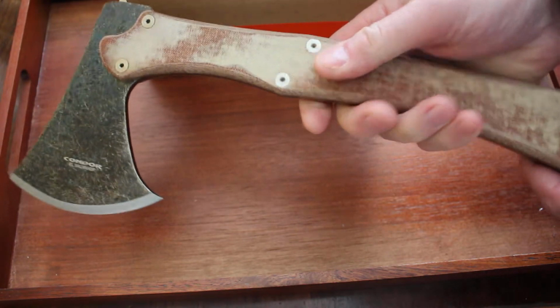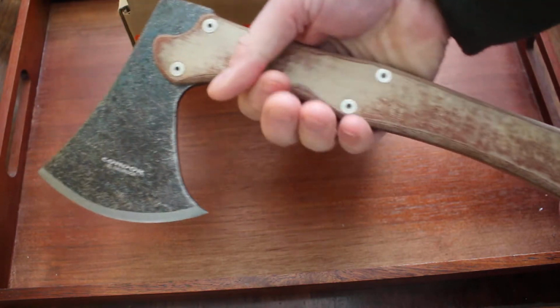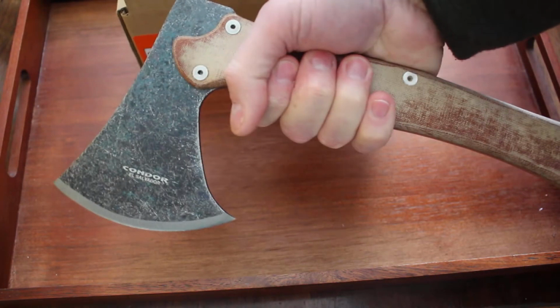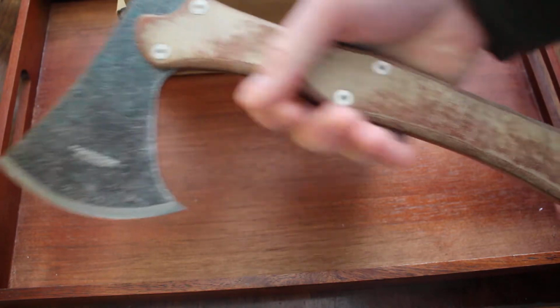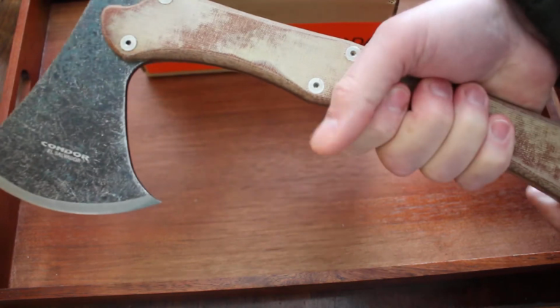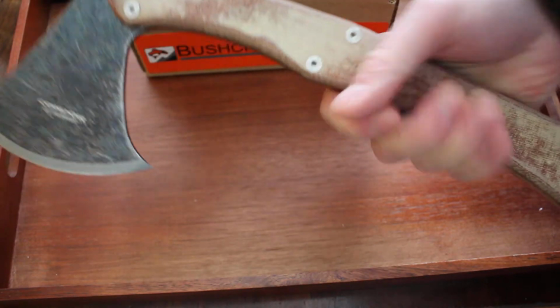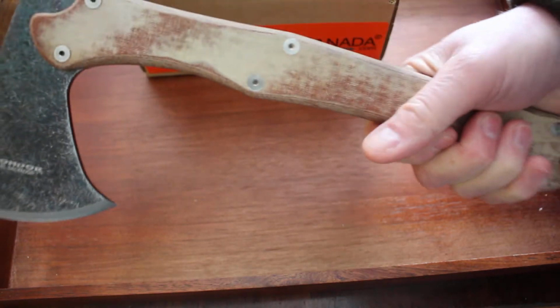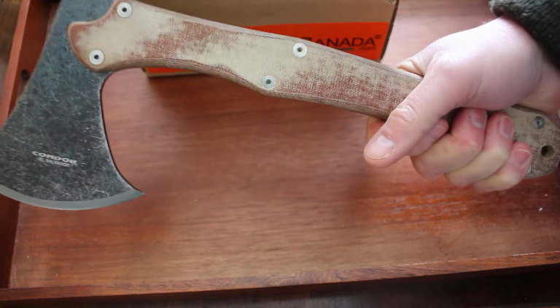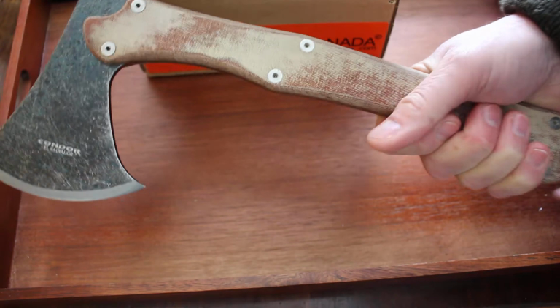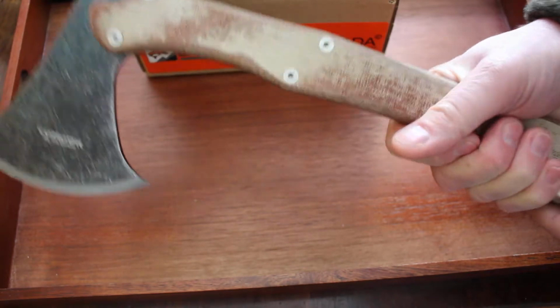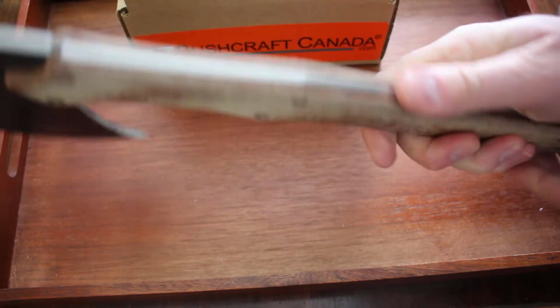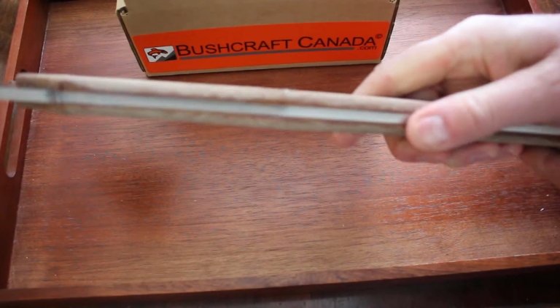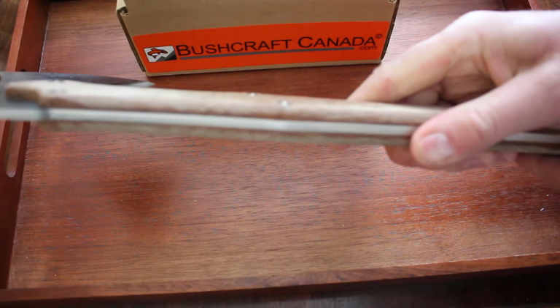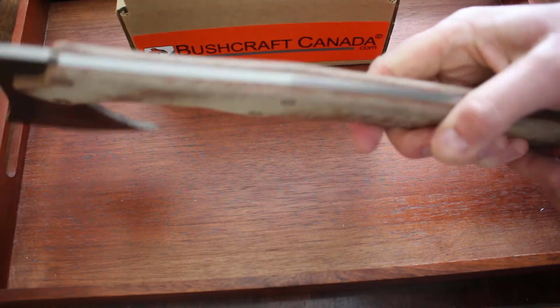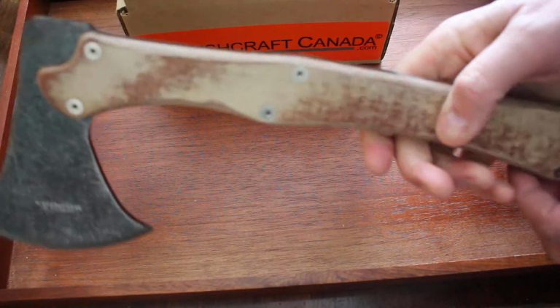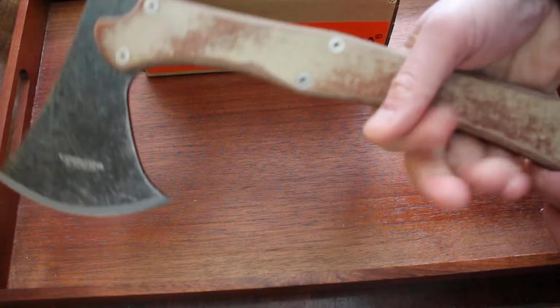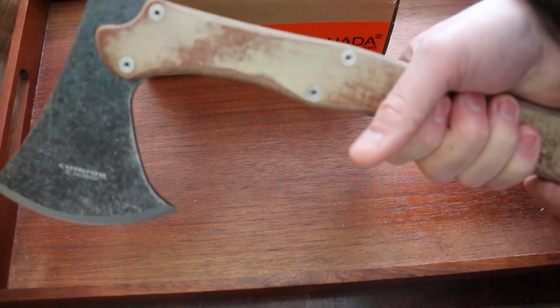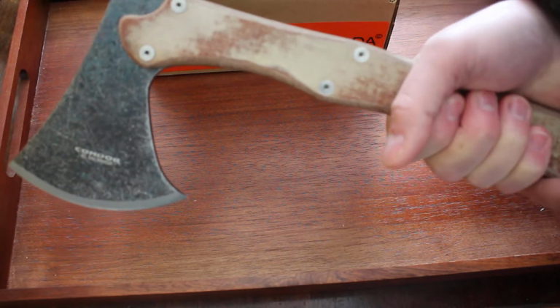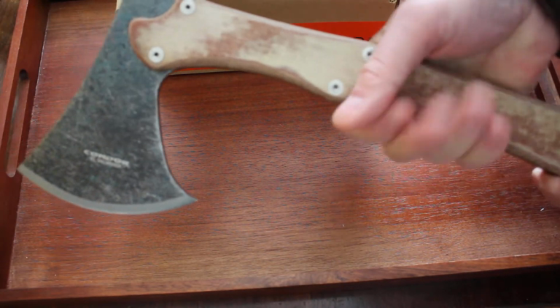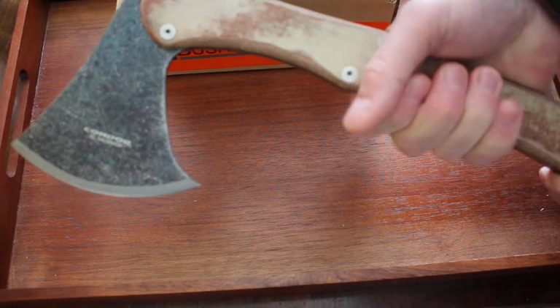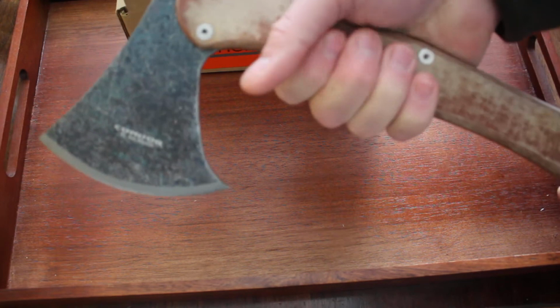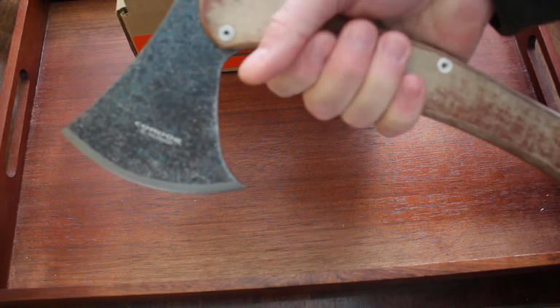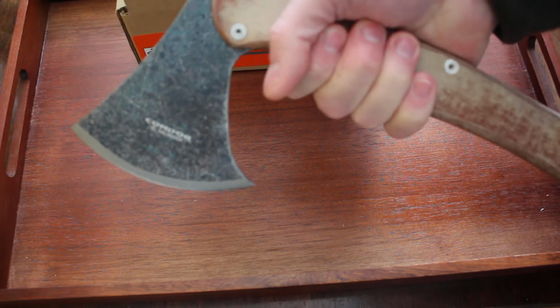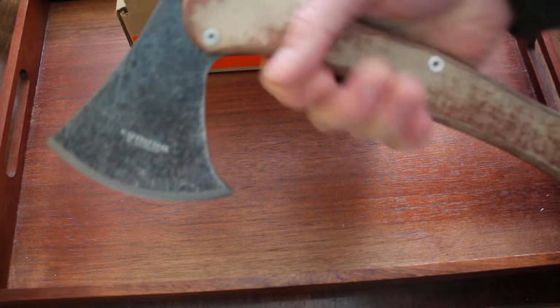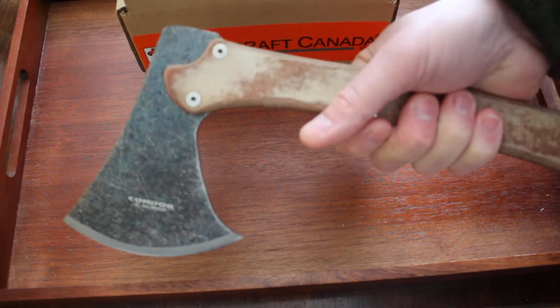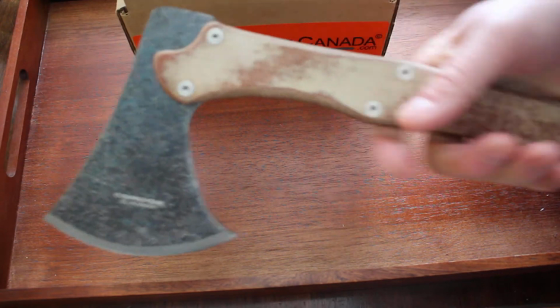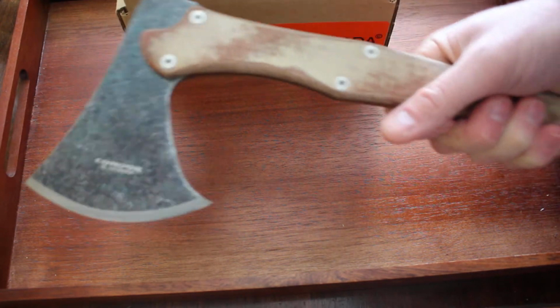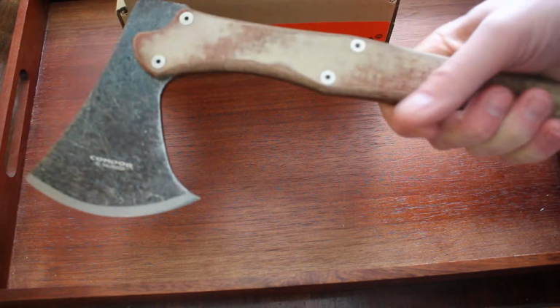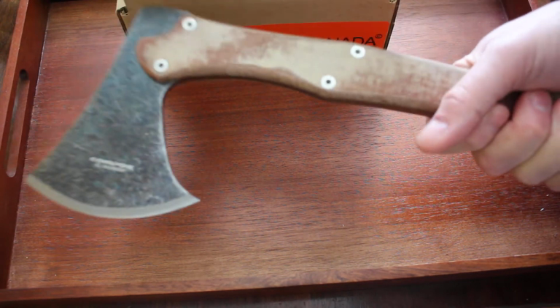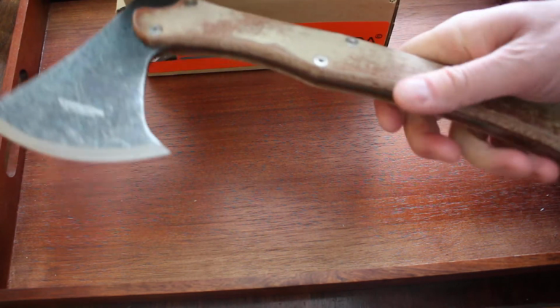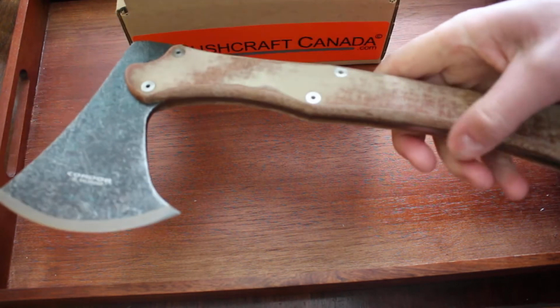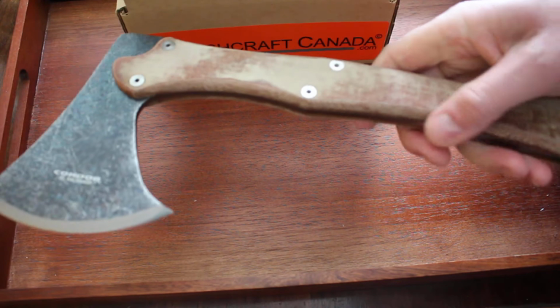It's designed so you can get a couple of different grips on it and it's a very comfortable axe in the hand, actually. There's a nice bit of width in the handle and depth too, so it does feel comfortable. I've got average size hands and it fits very nicely in the hand there. Feels very comfortable as well.